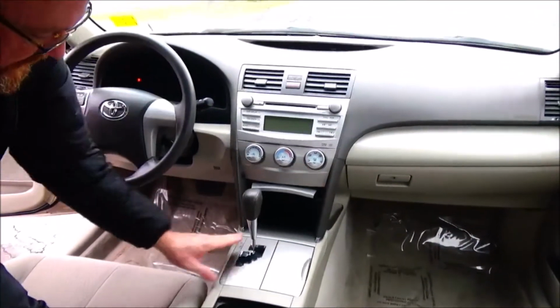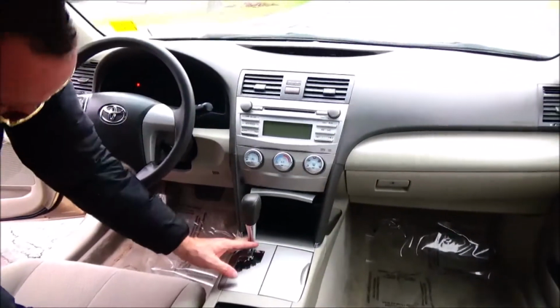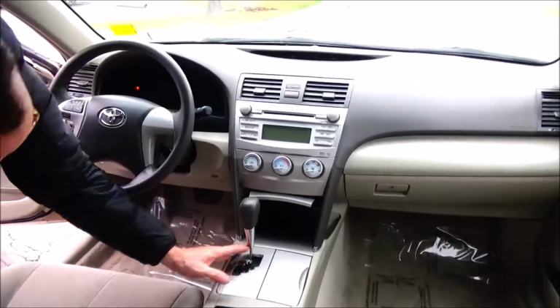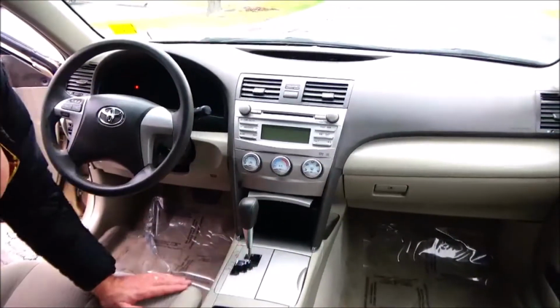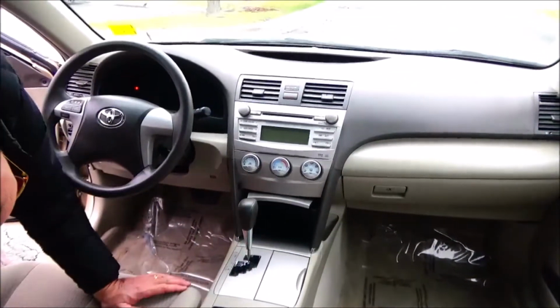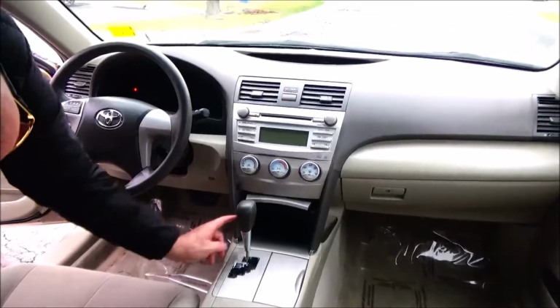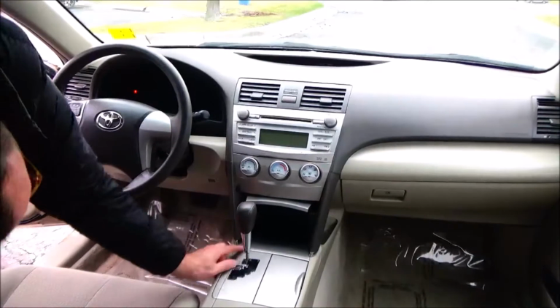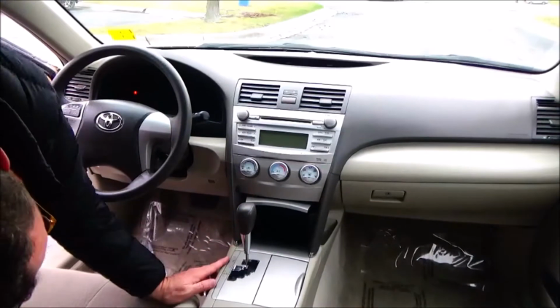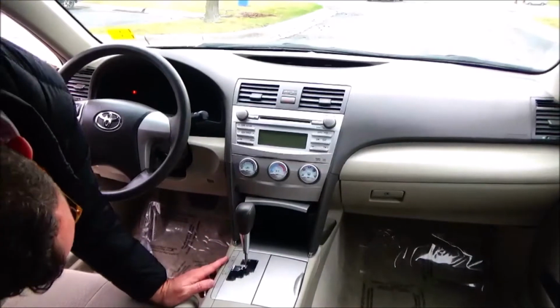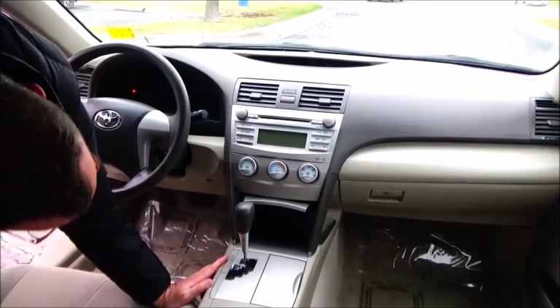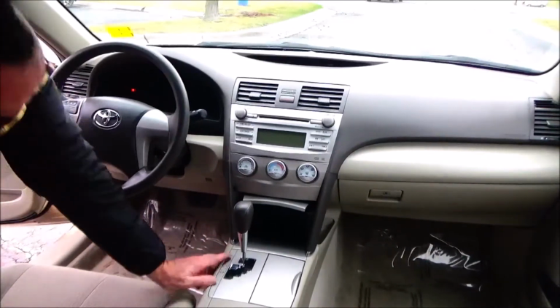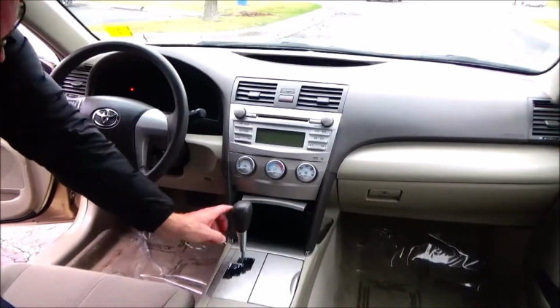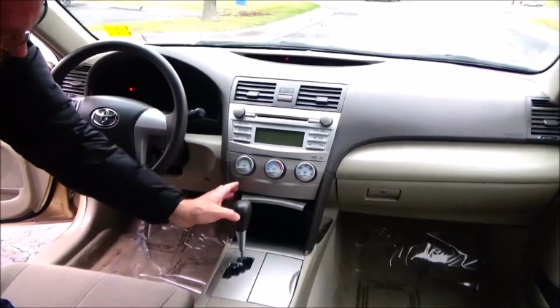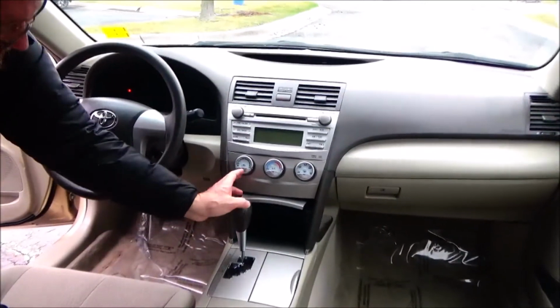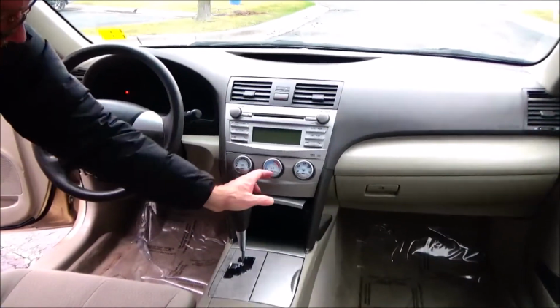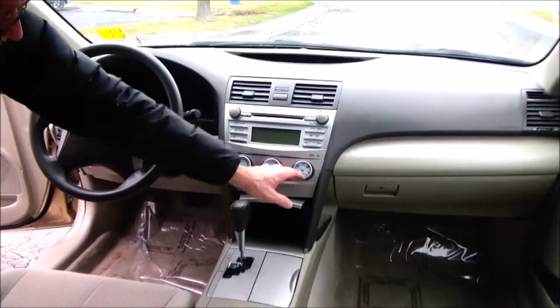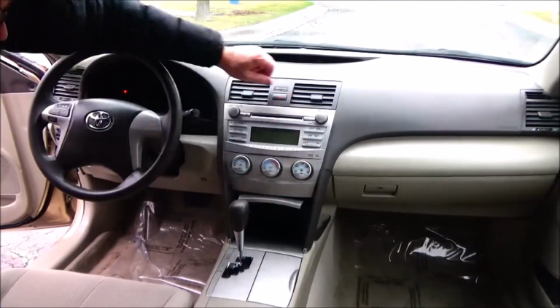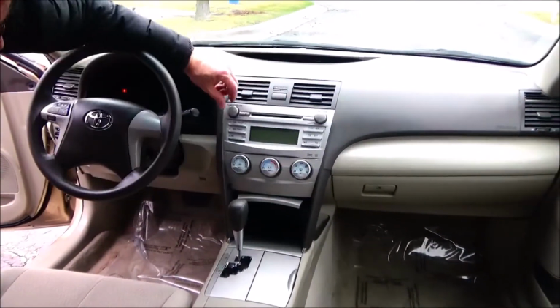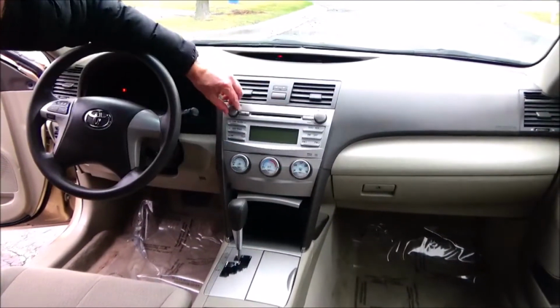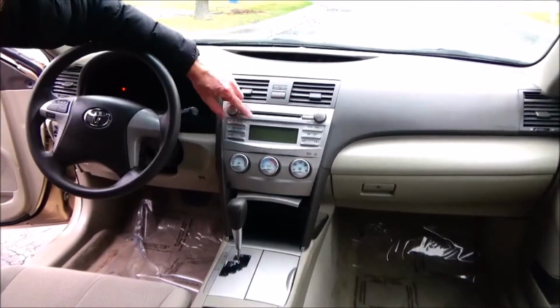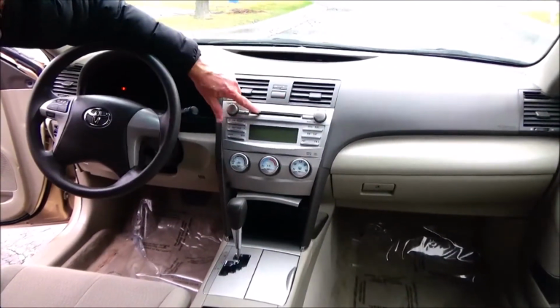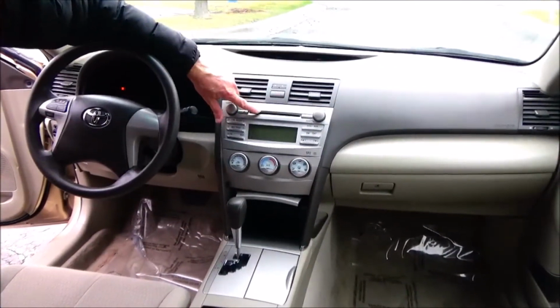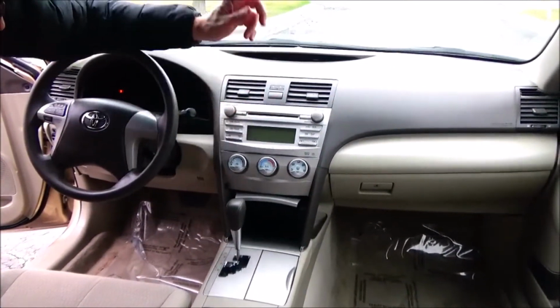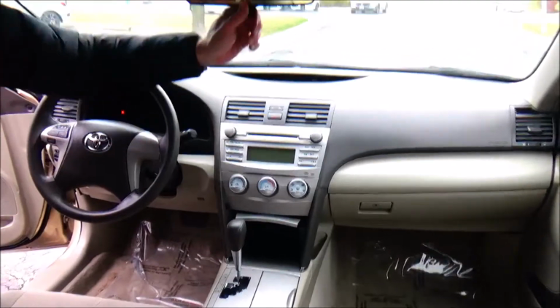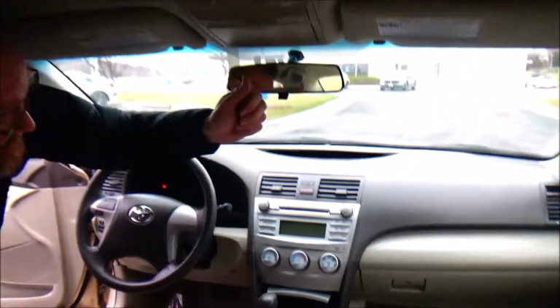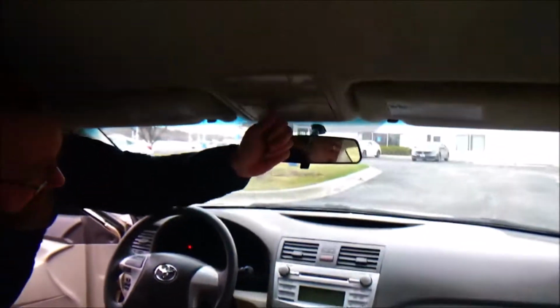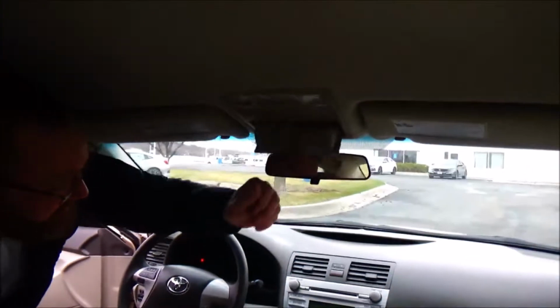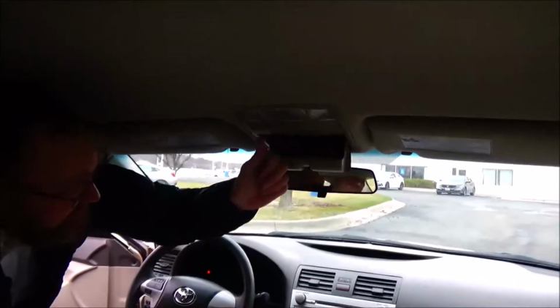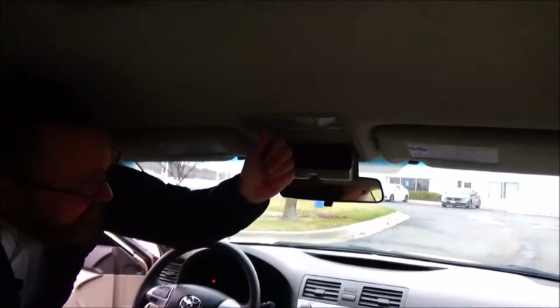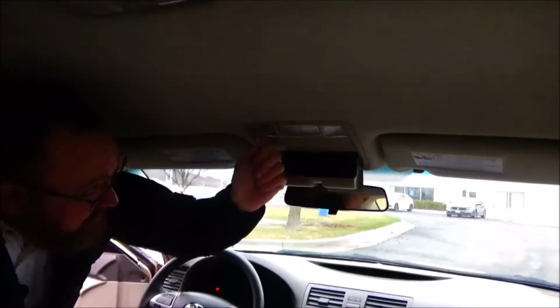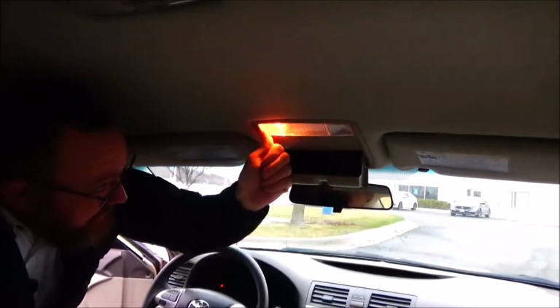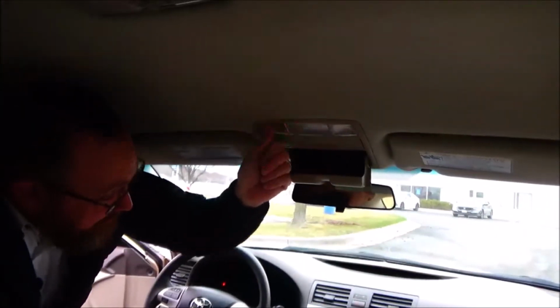Automatic transmission, auxiliary and 12 volt underneath there, heating and air conditioning control, AM, FM, CD, day night mirror, sunglass holder, and vent light.